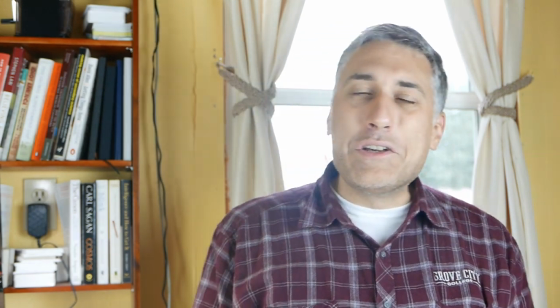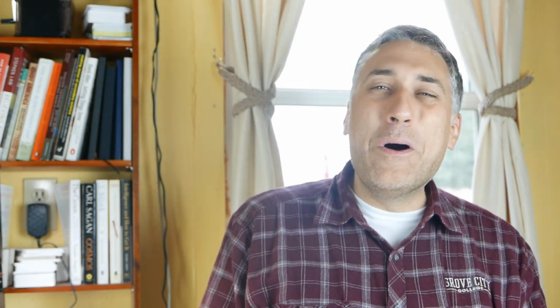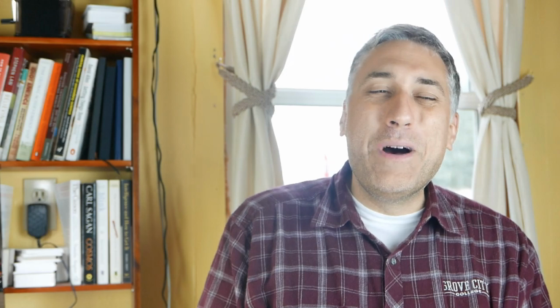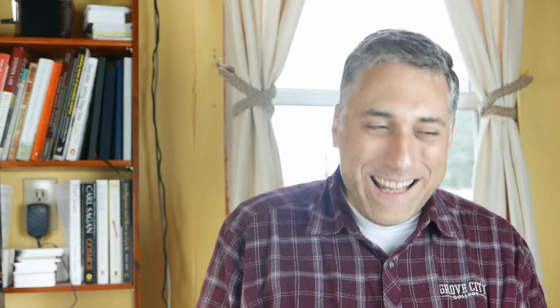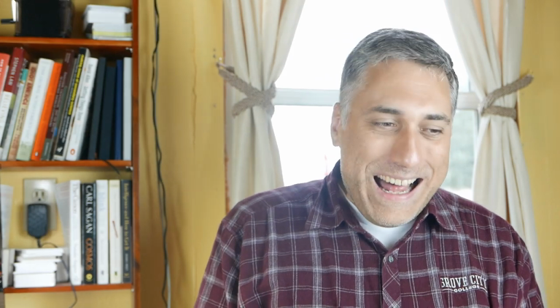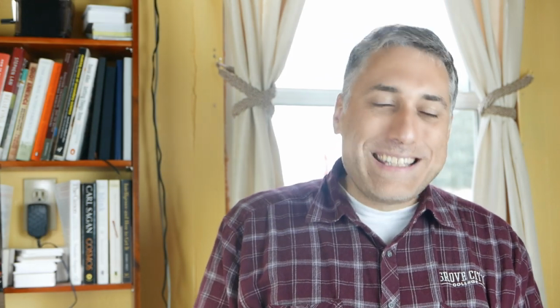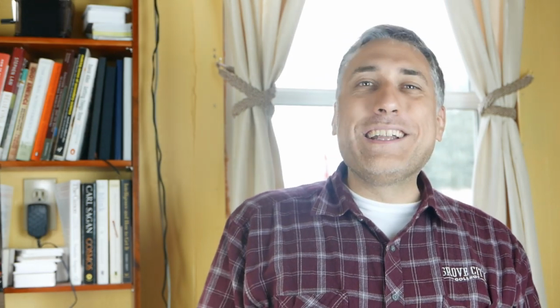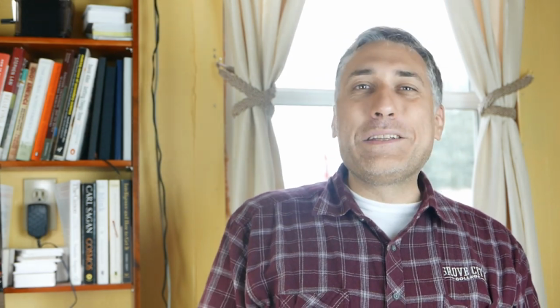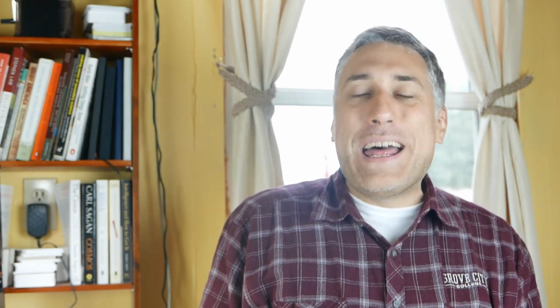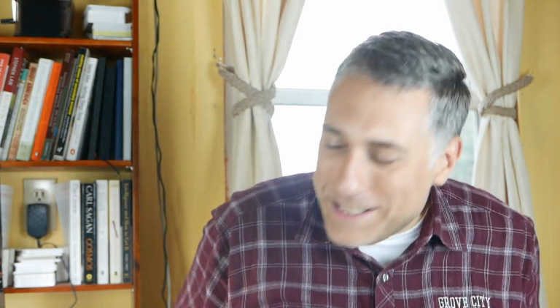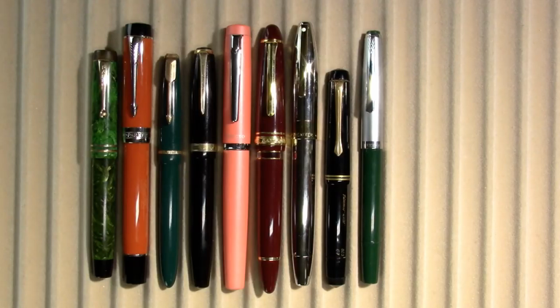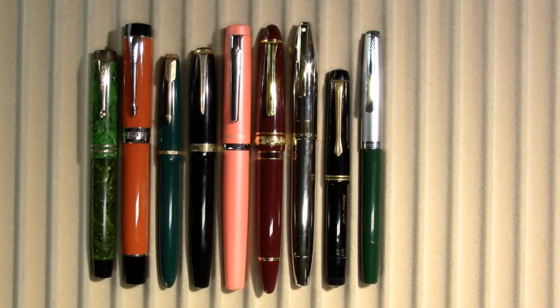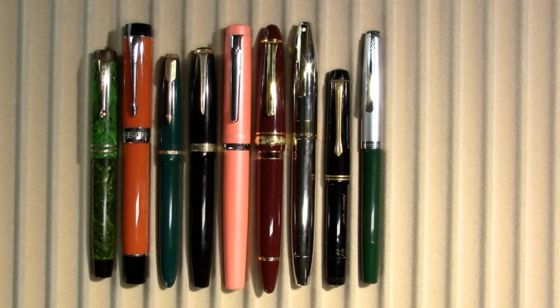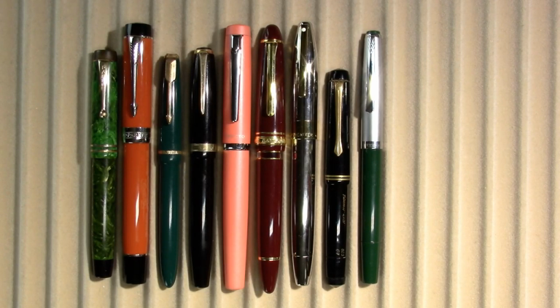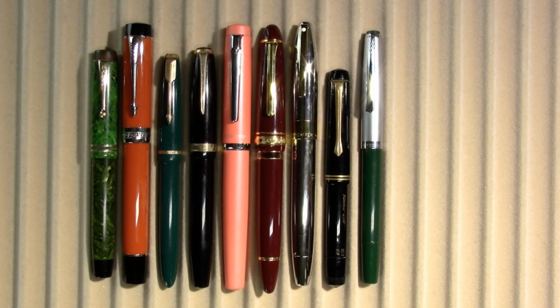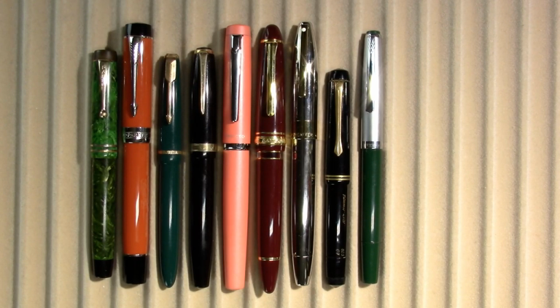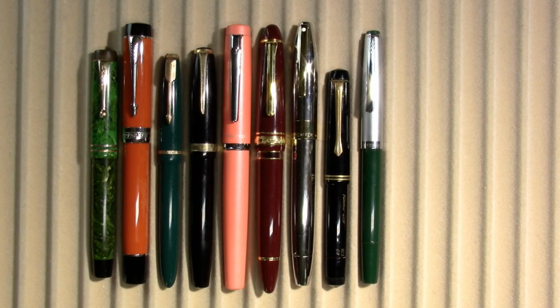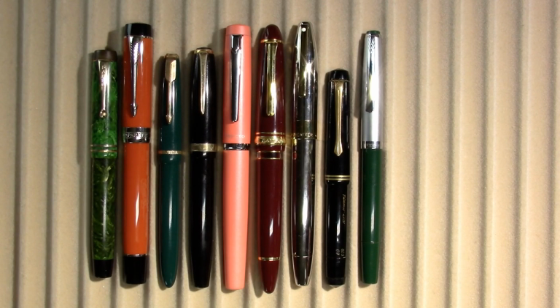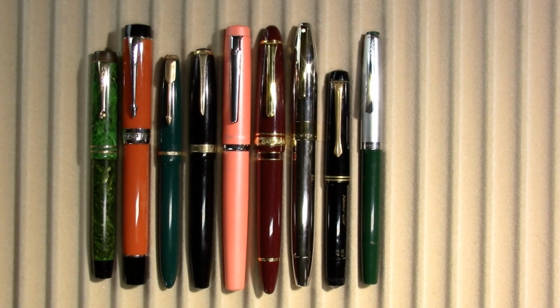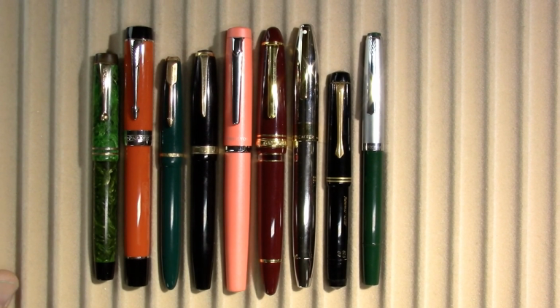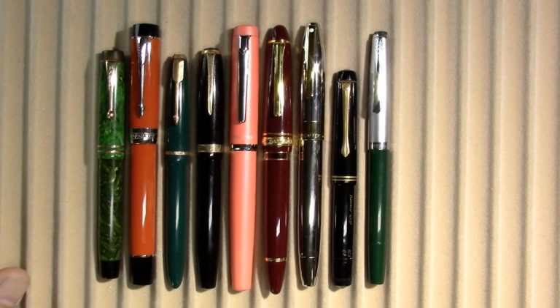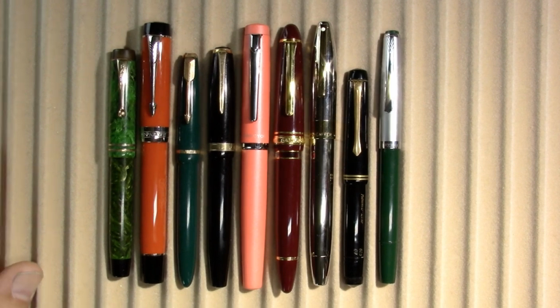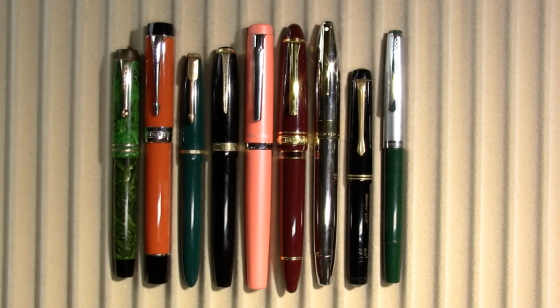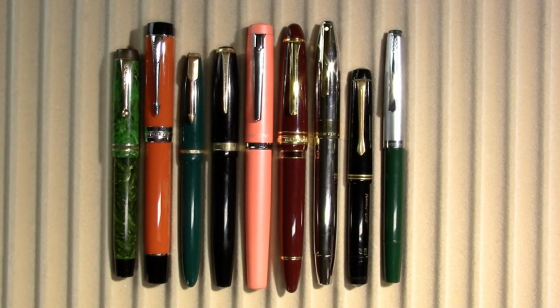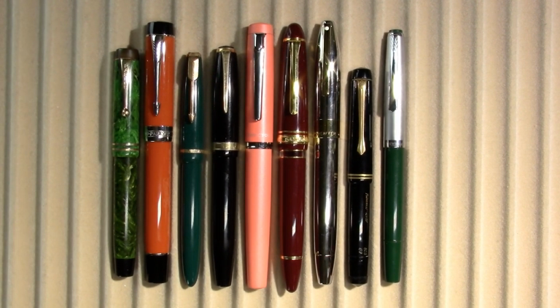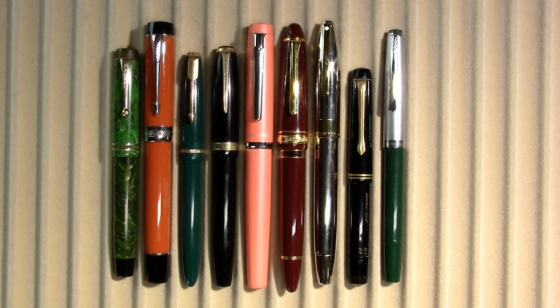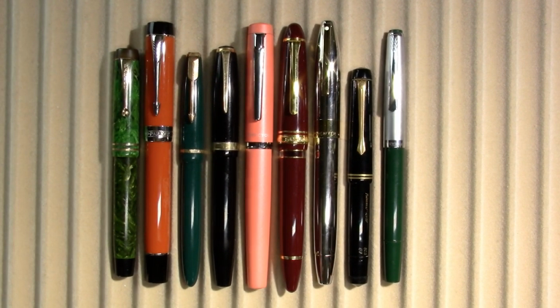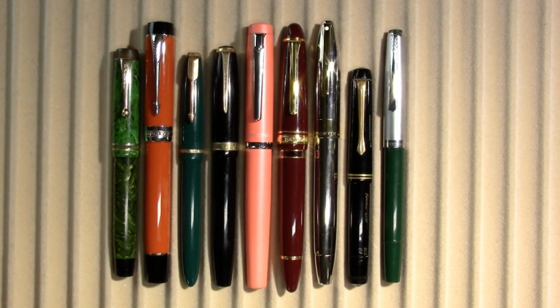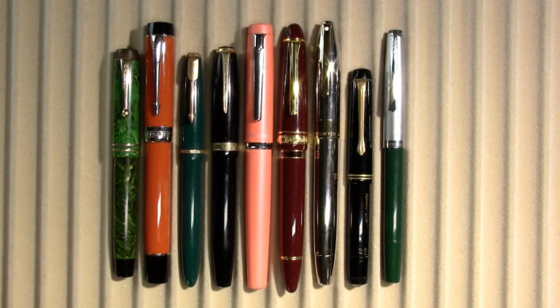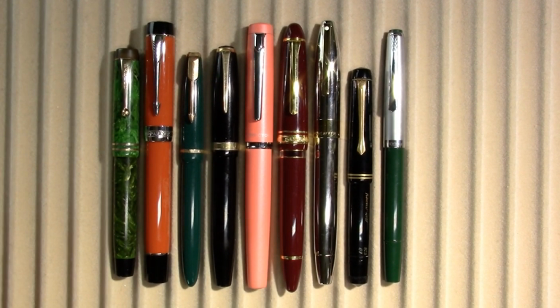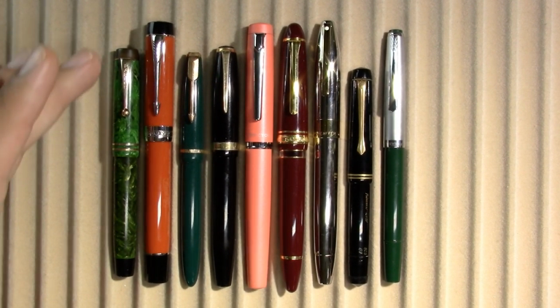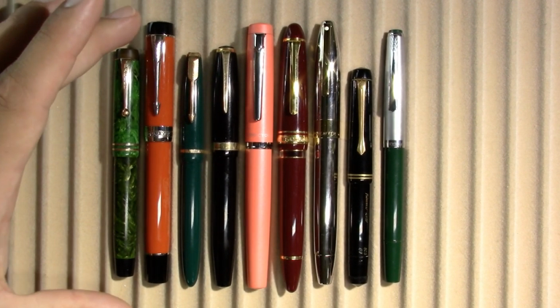So let's take a look at the pens. The pens I've been using this week — I had a whole bunch go empty, so I had to ink some new ones up.